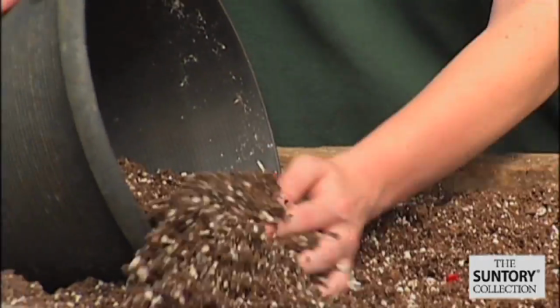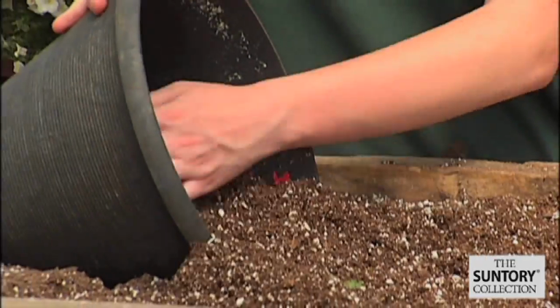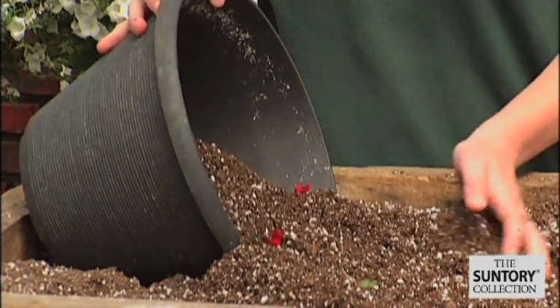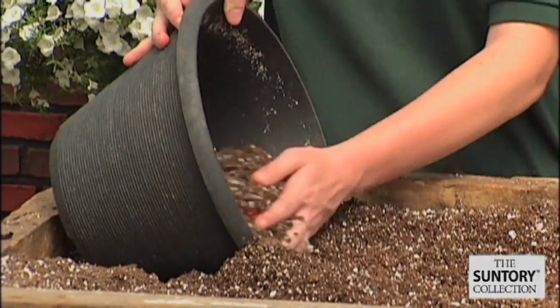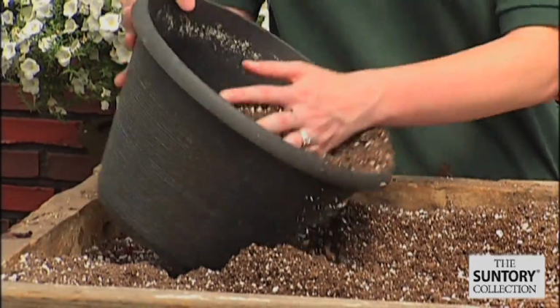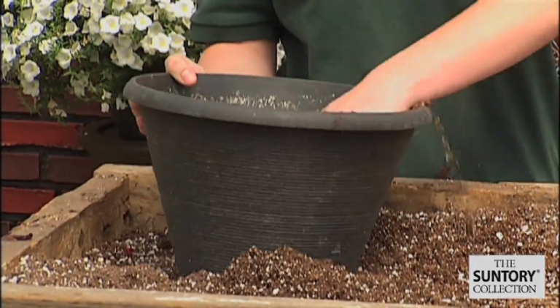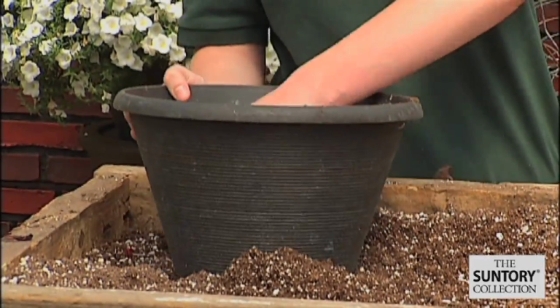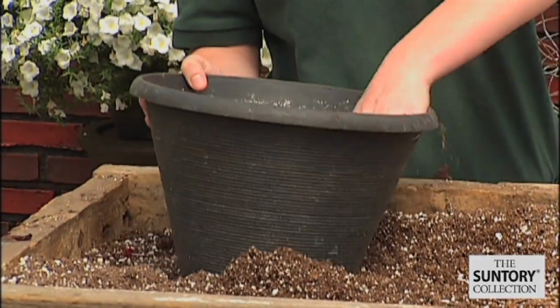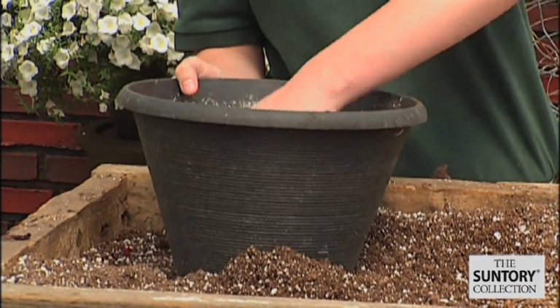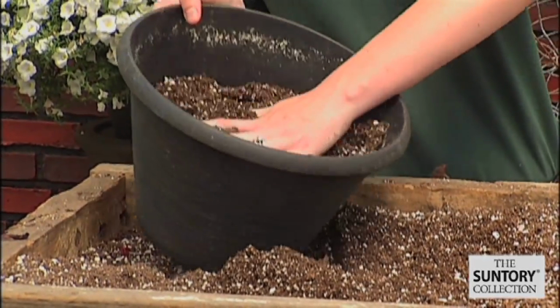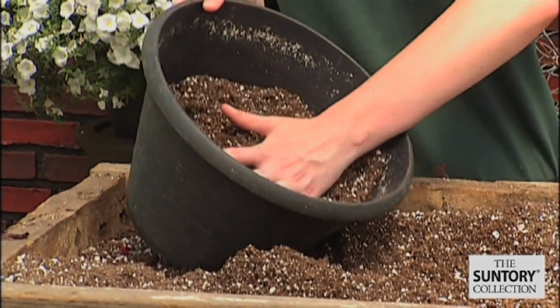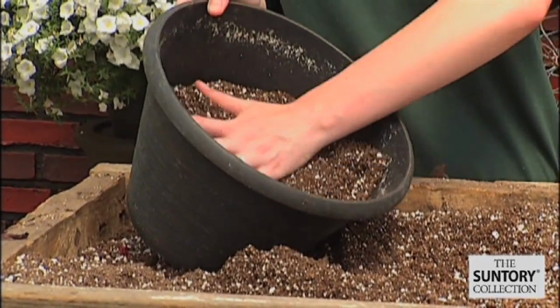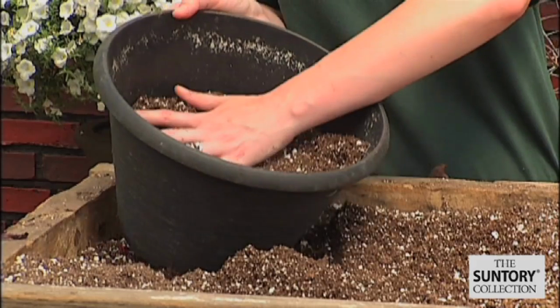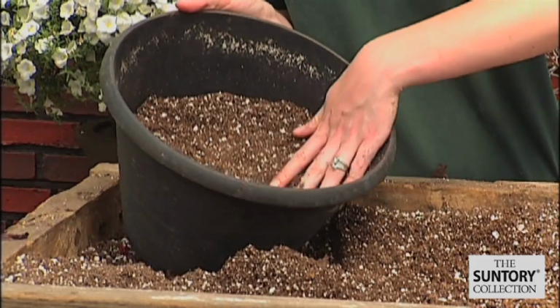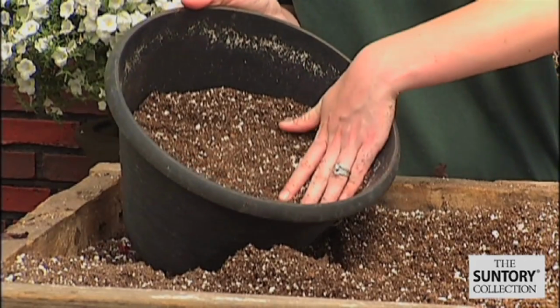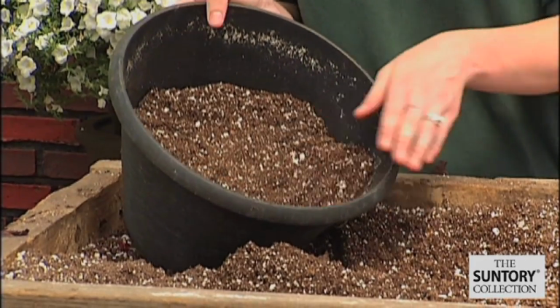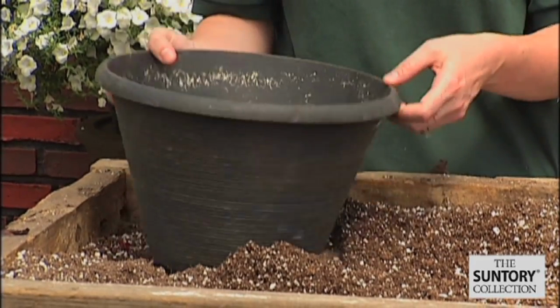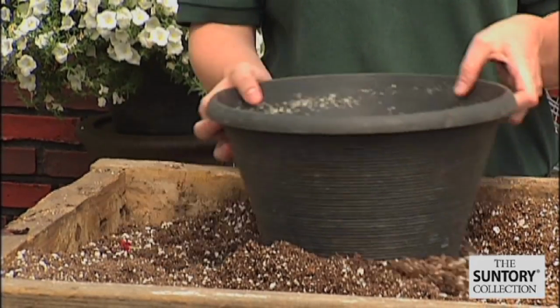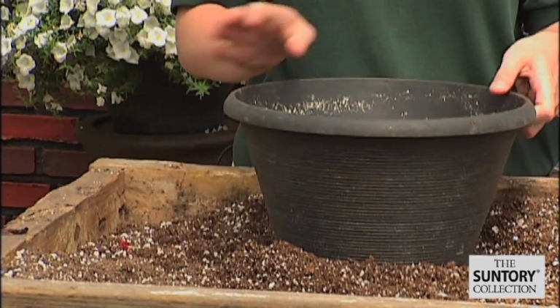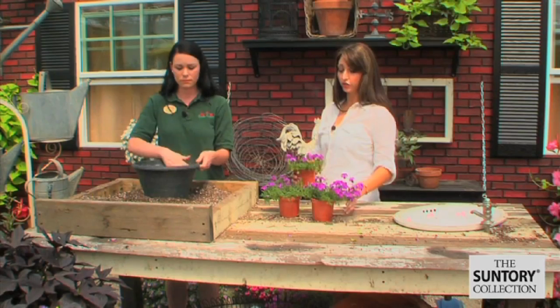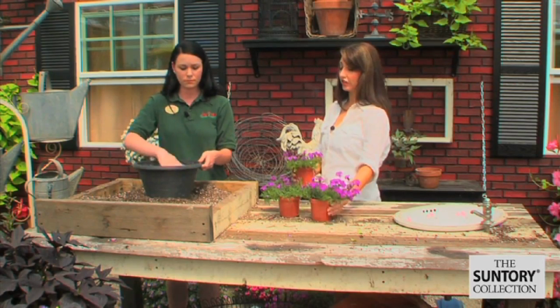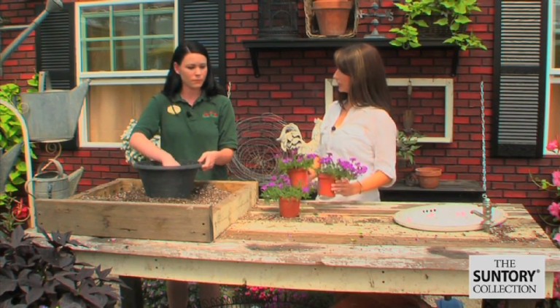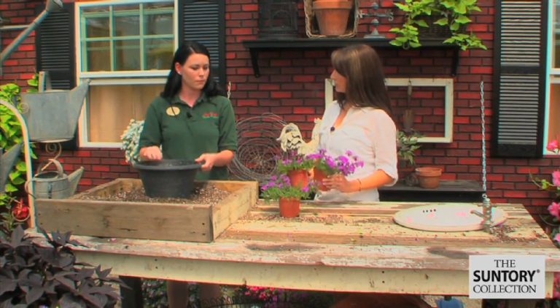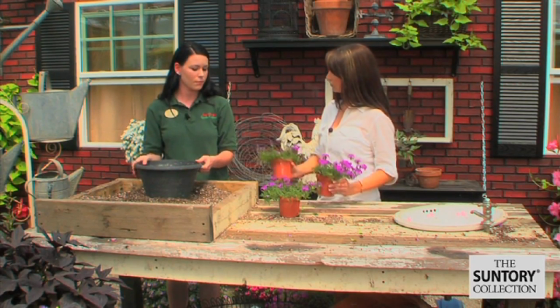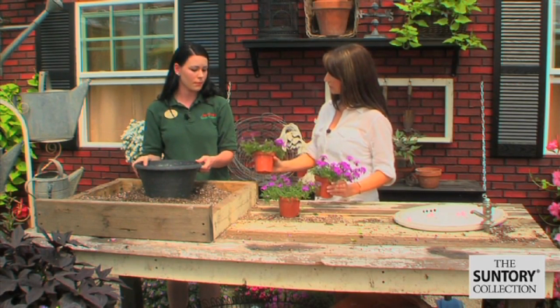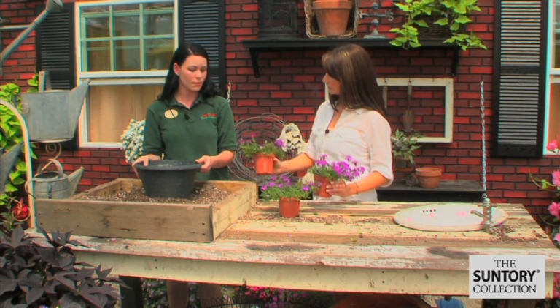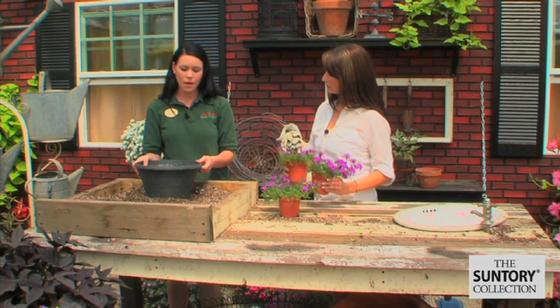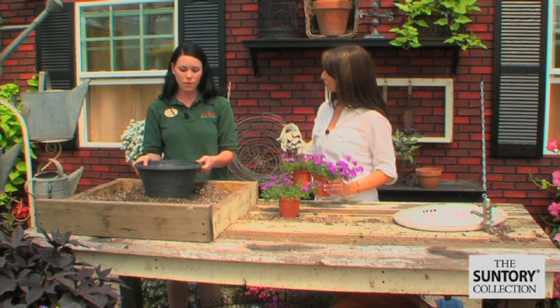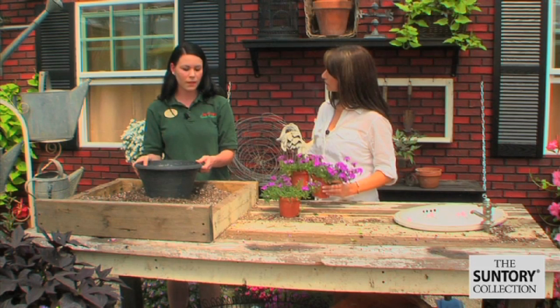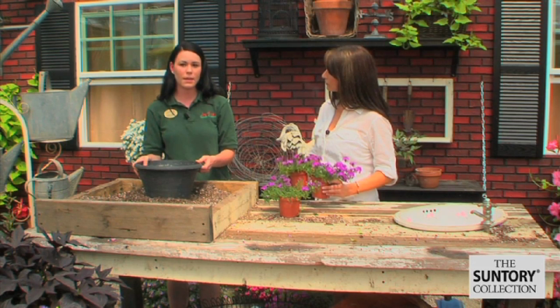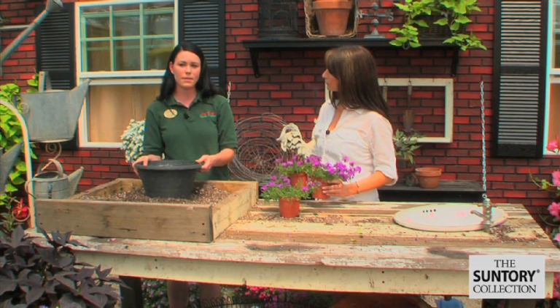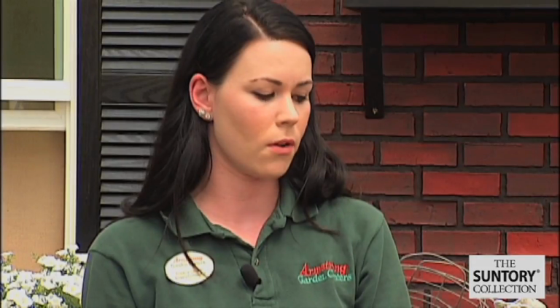Just scoop some in here like this — about halfway to three-quarters. And would you say that three plants would be good for this size pot? I would — I think it would make it nice and full.